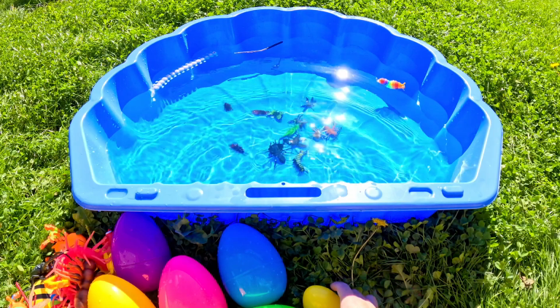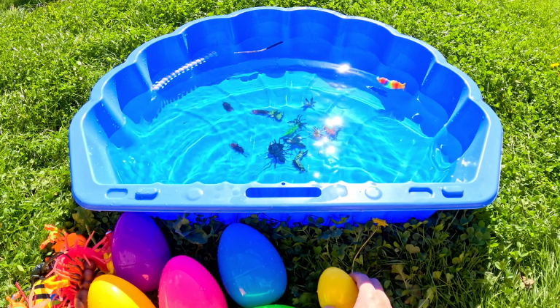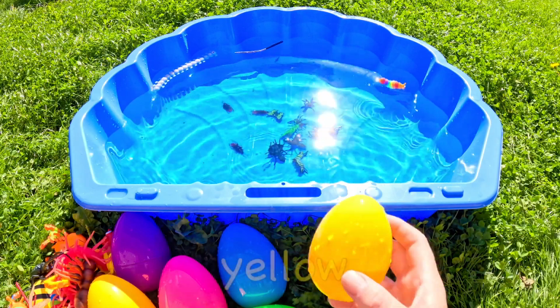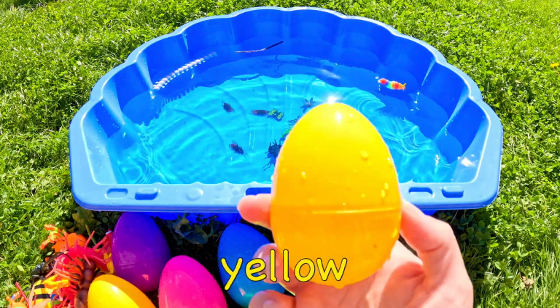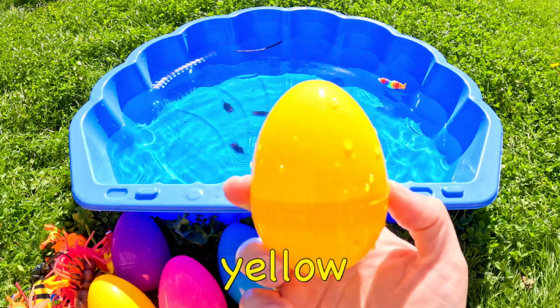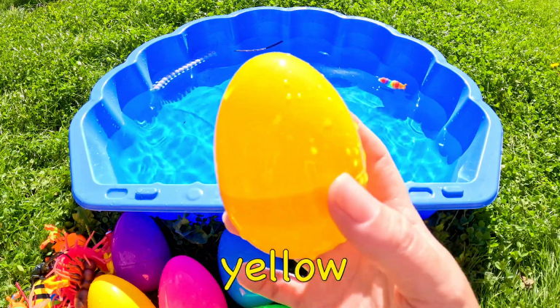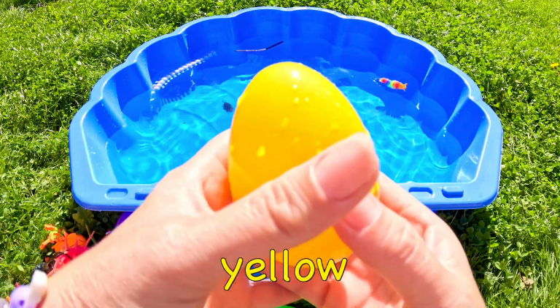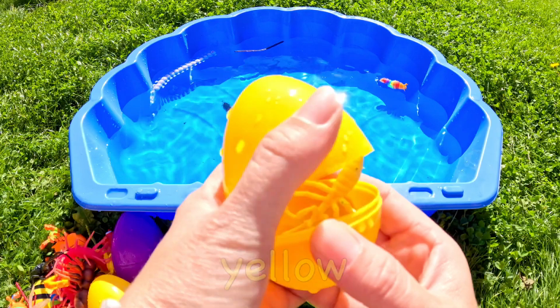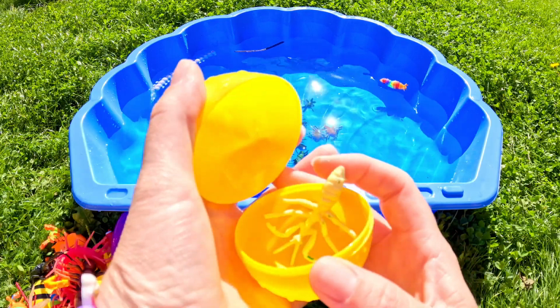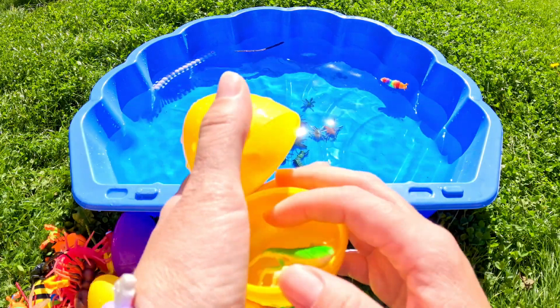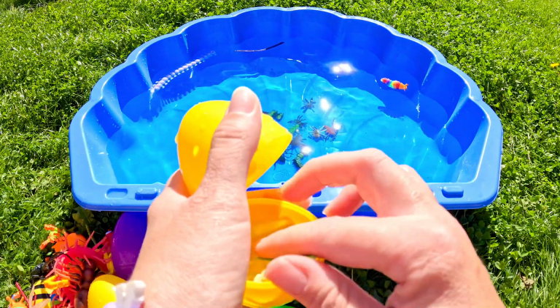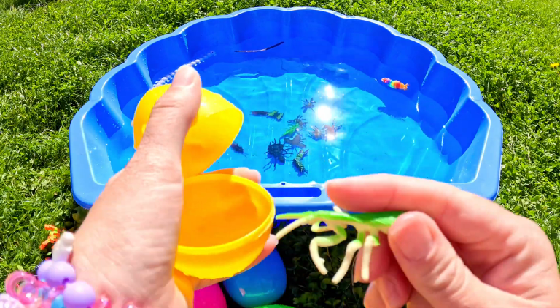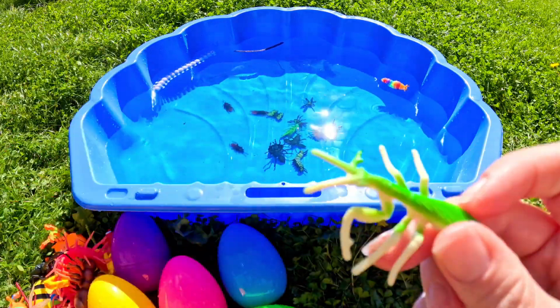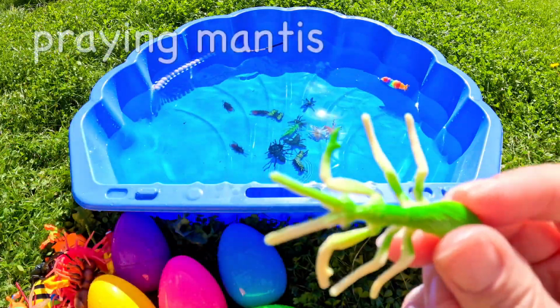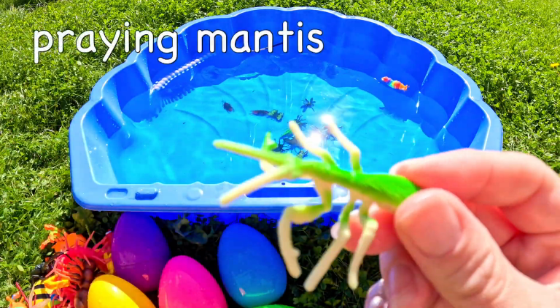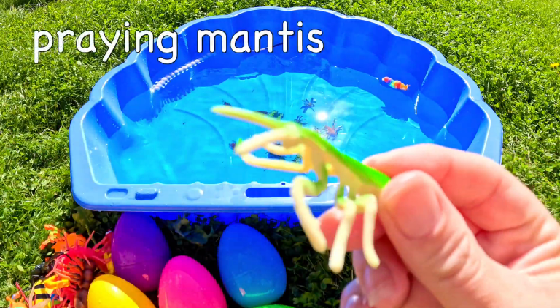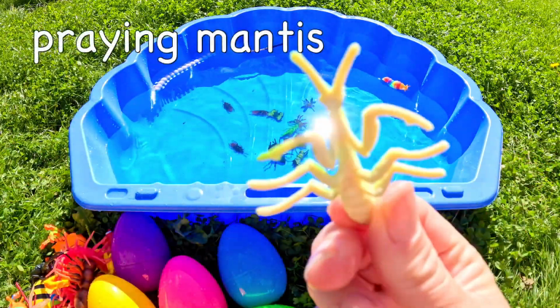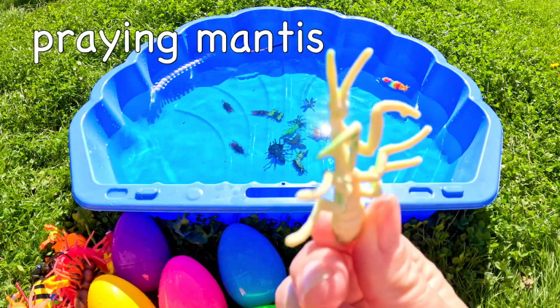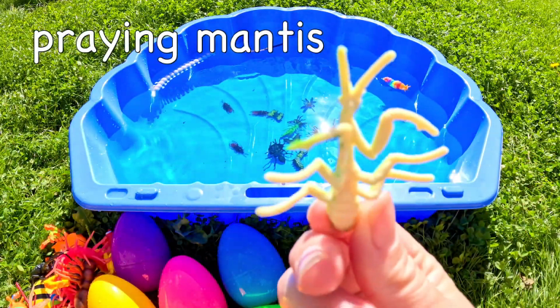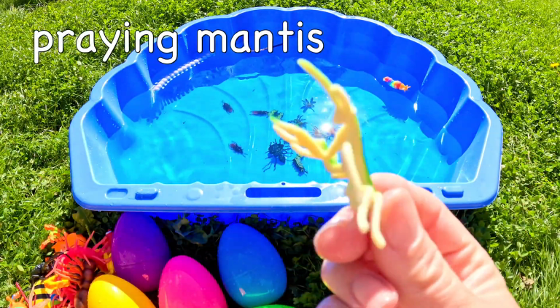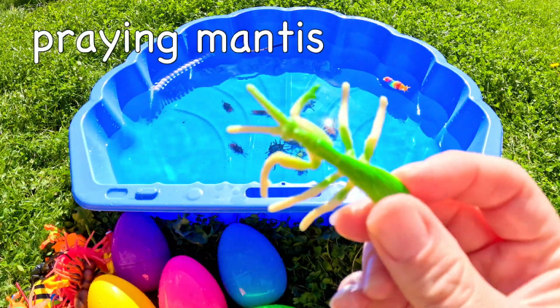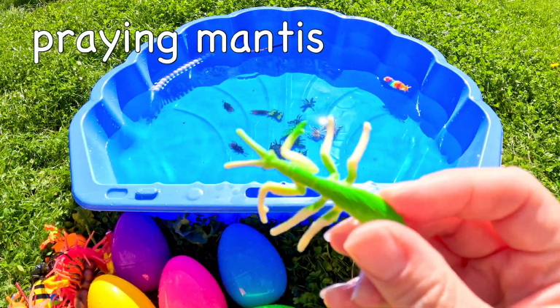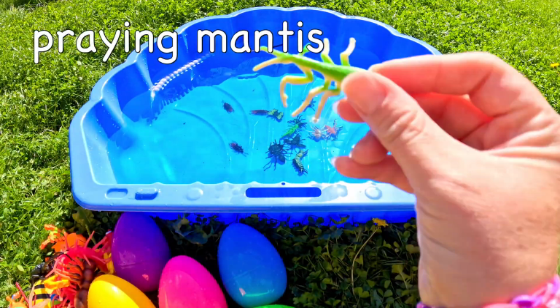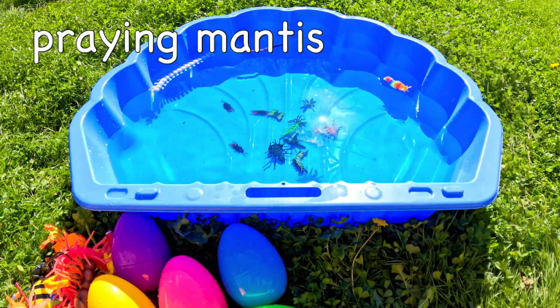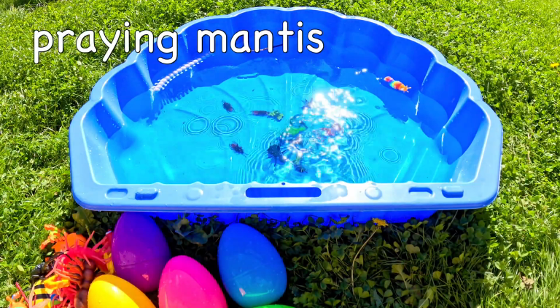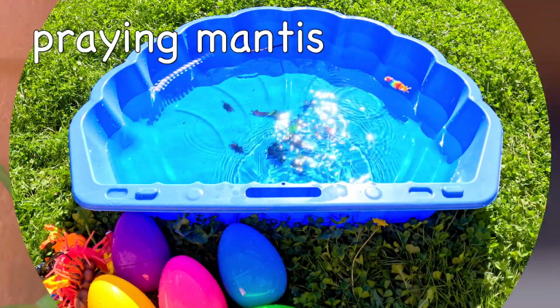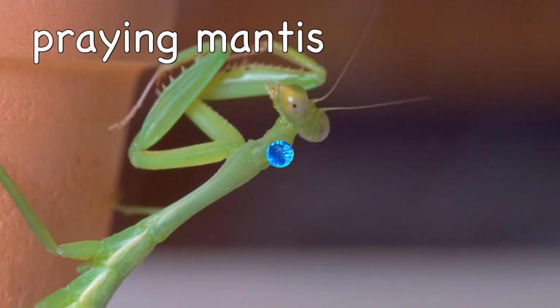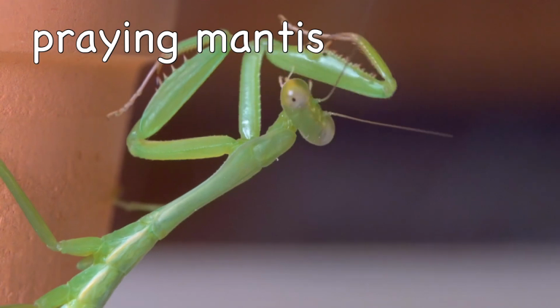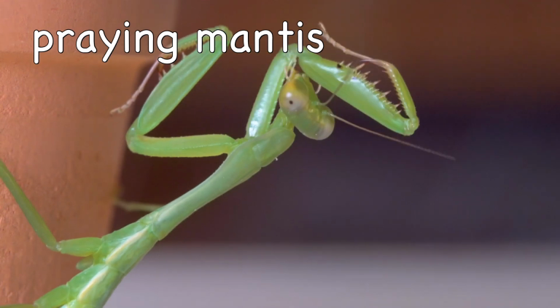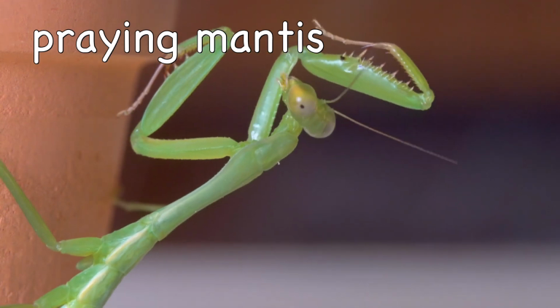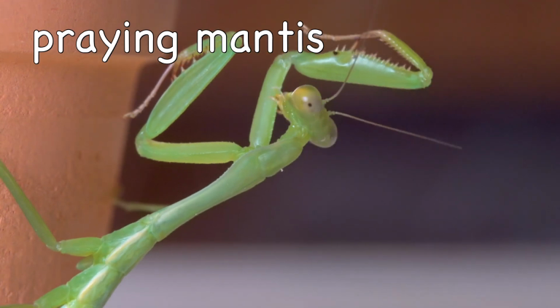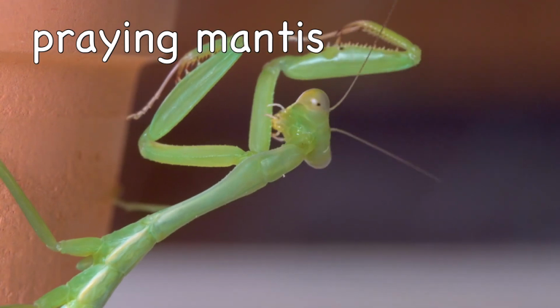What's in this yellow egg? It's a praying mantis! Wow! Praying mantis!